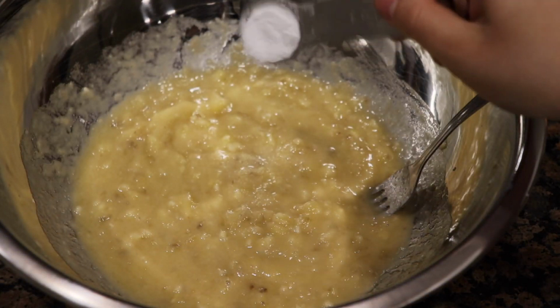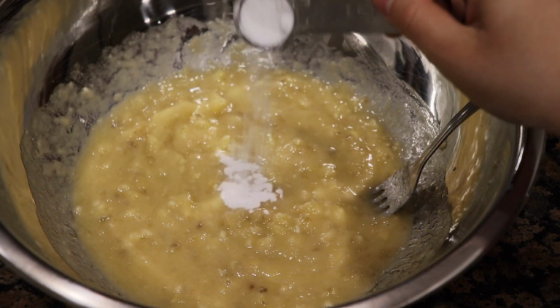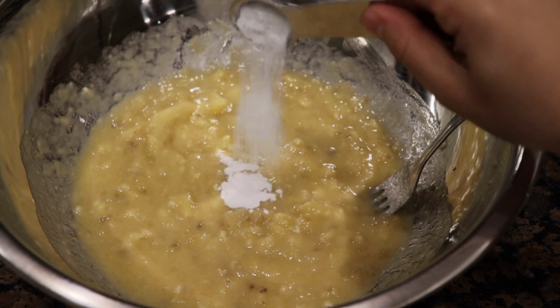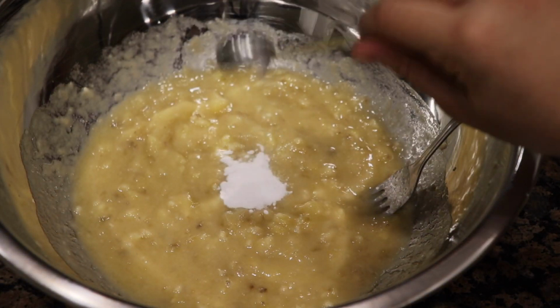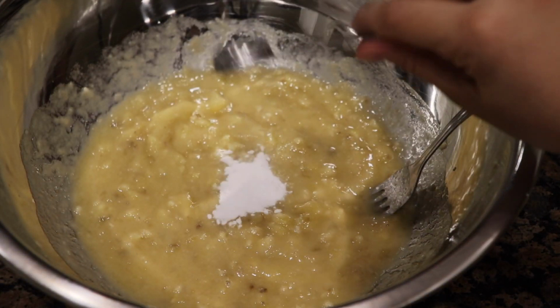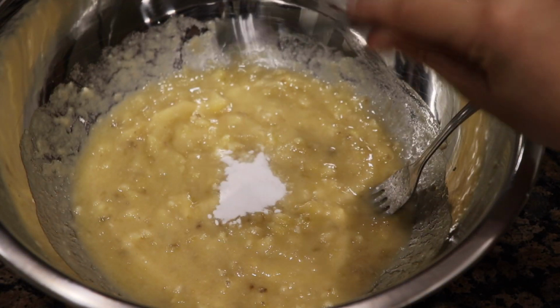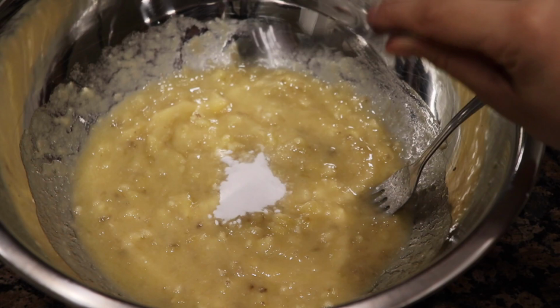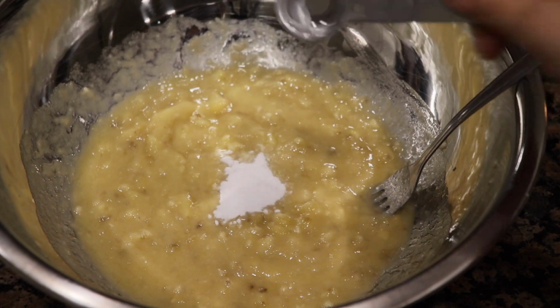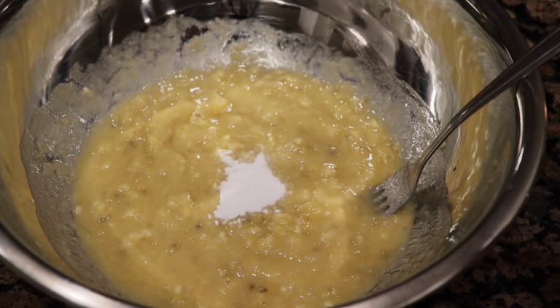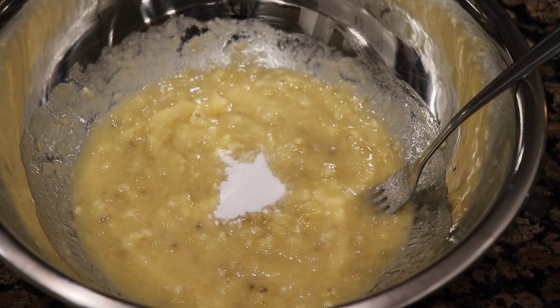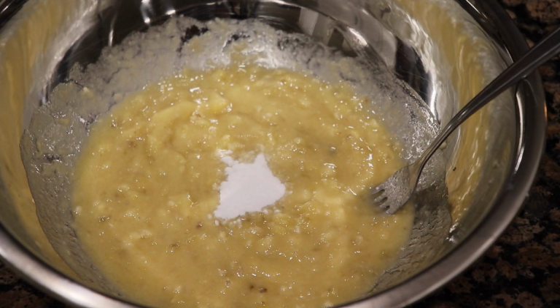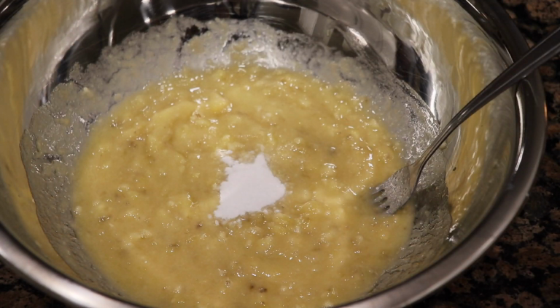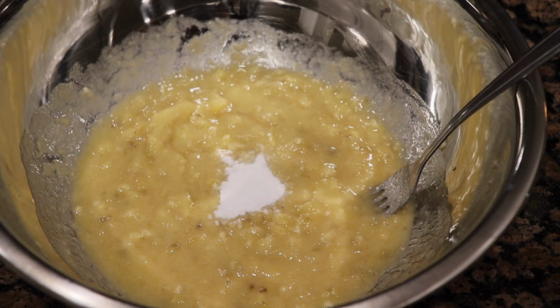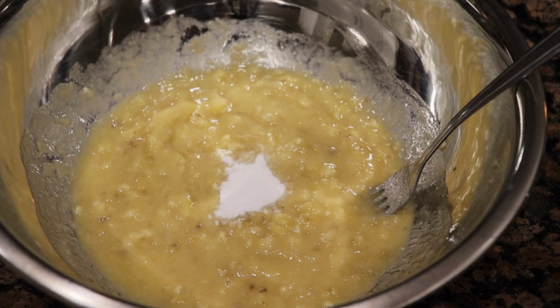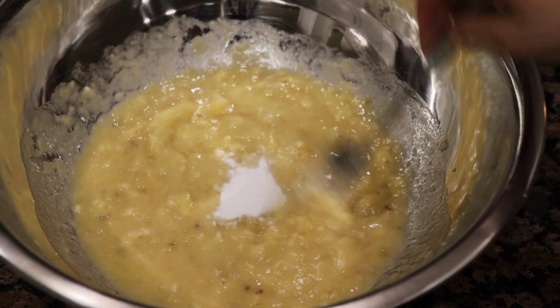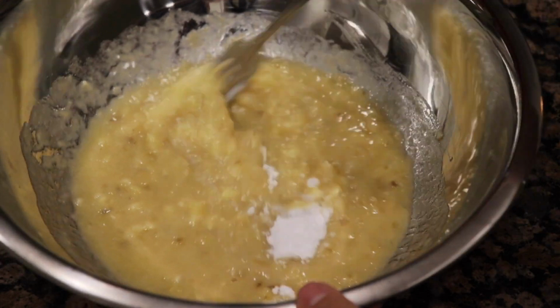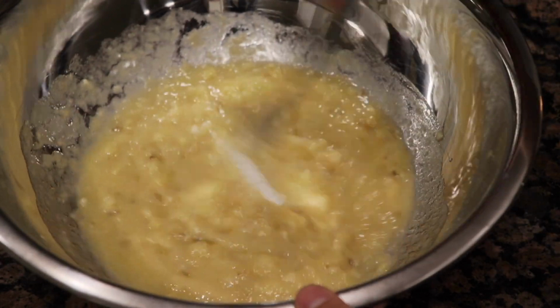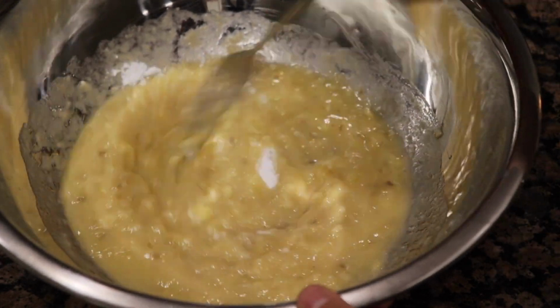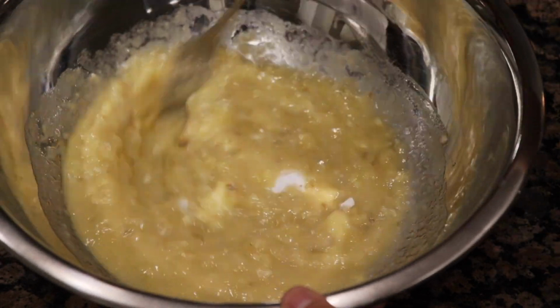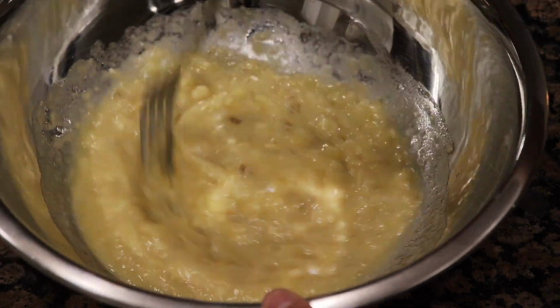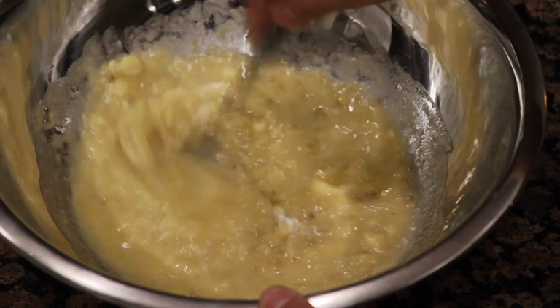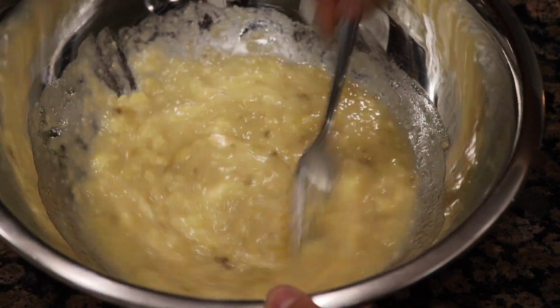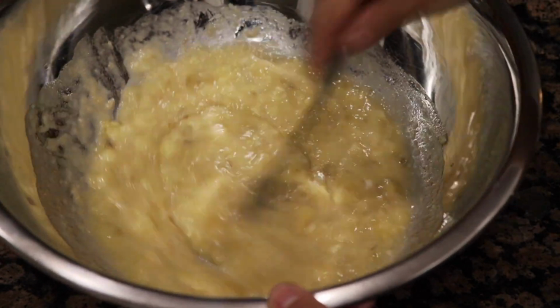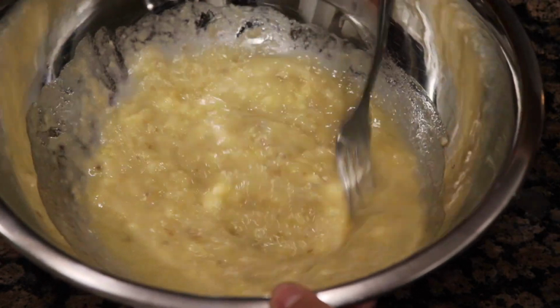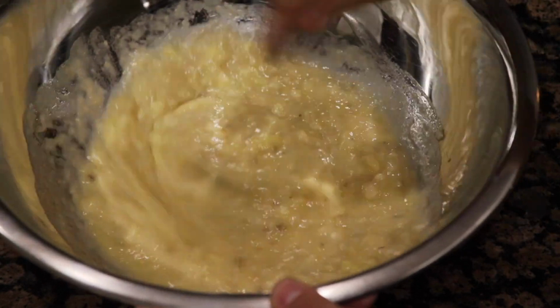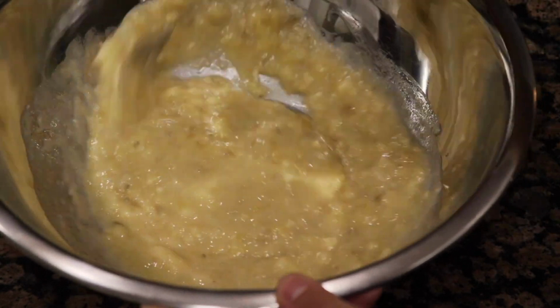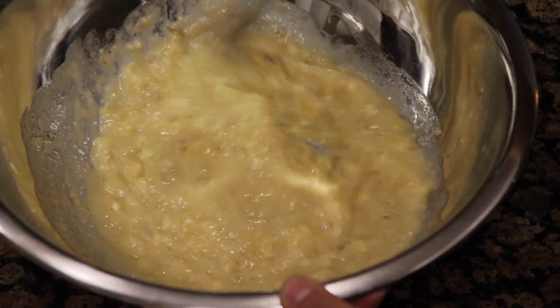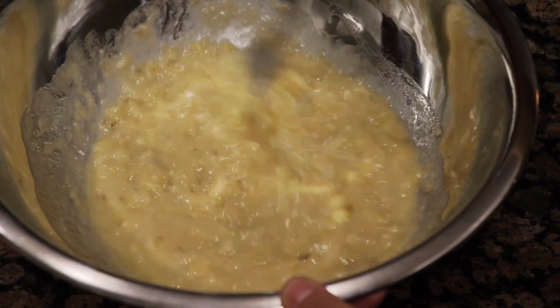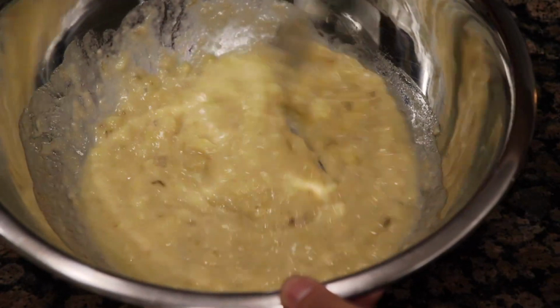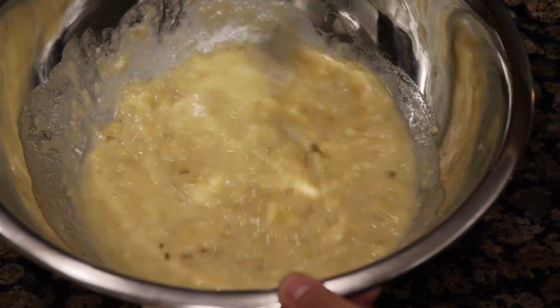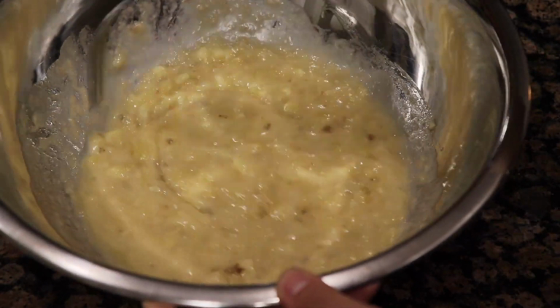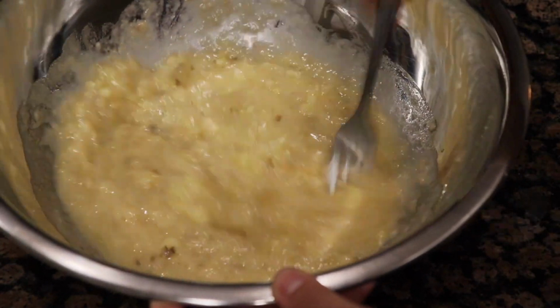Once you have that microwaved, you're going to stir that into your banana, and you're also going to mix in your baking soda and your salt, and then just stir it well.